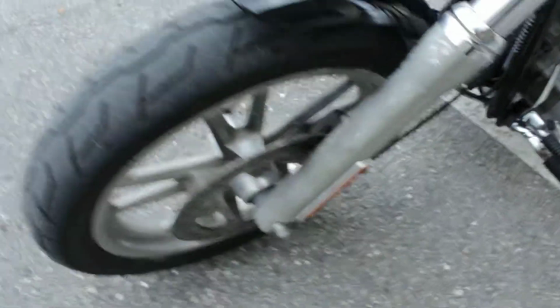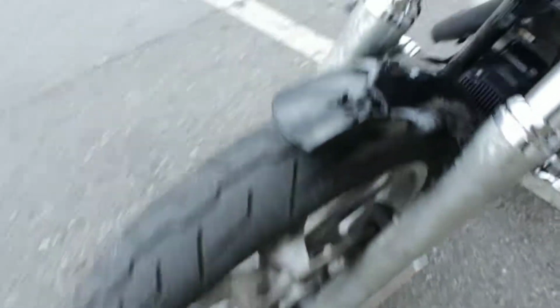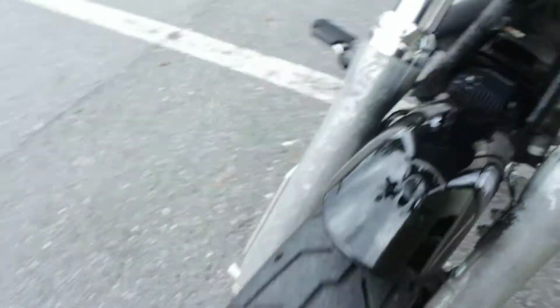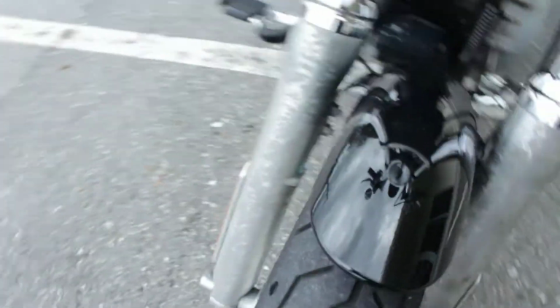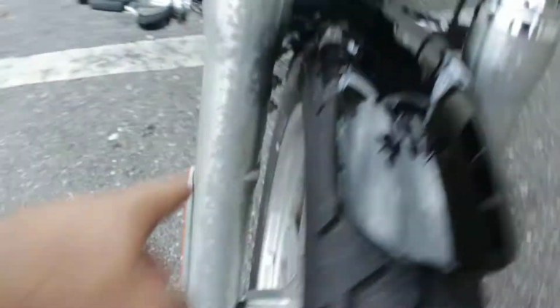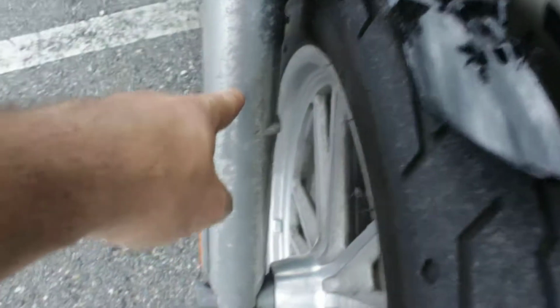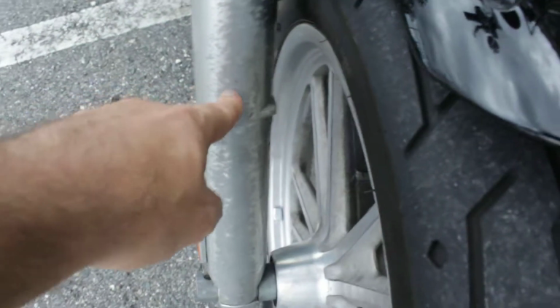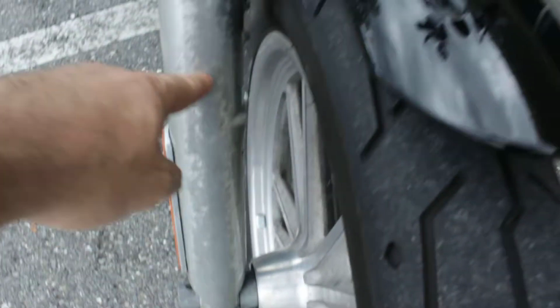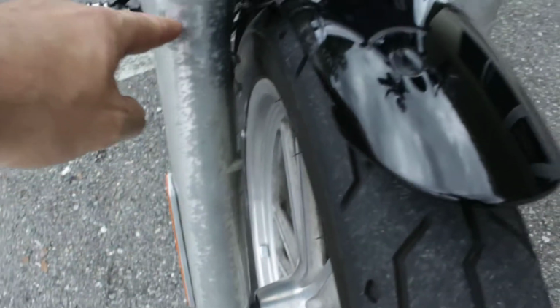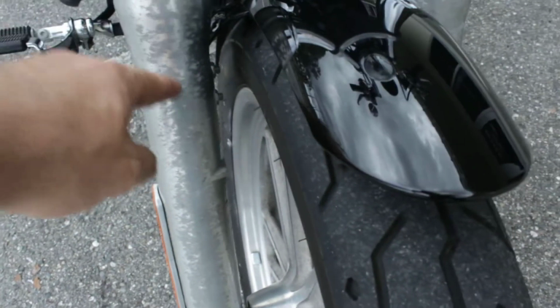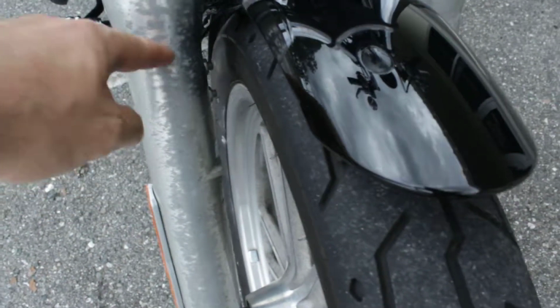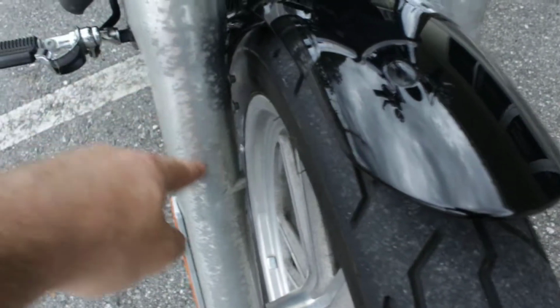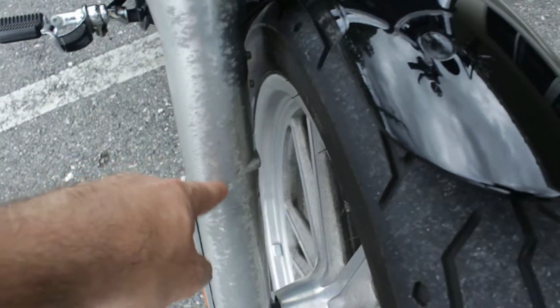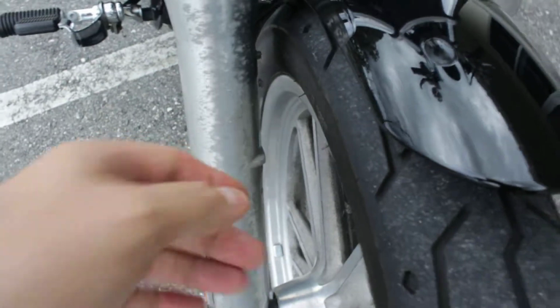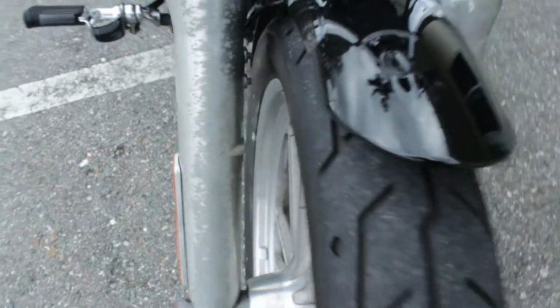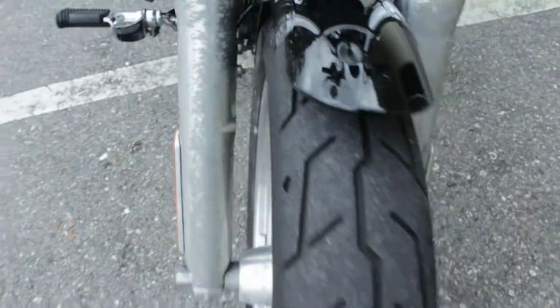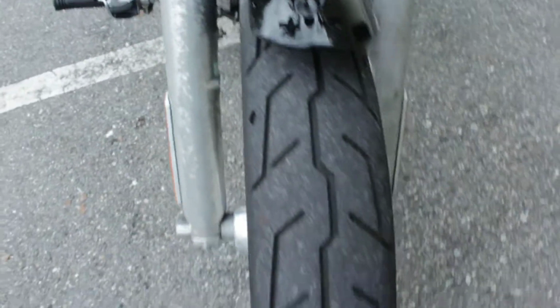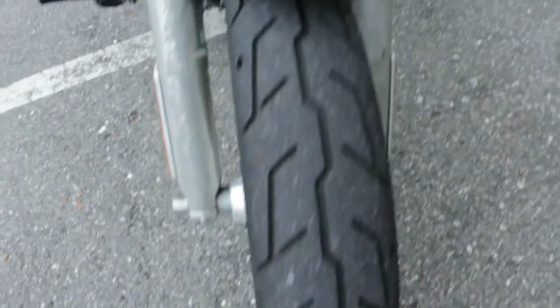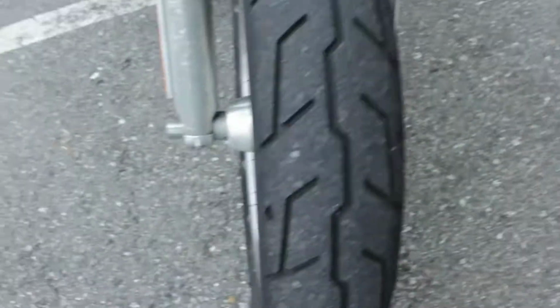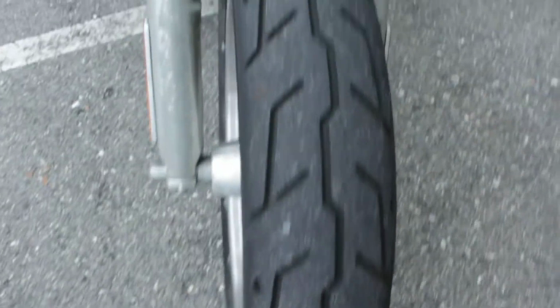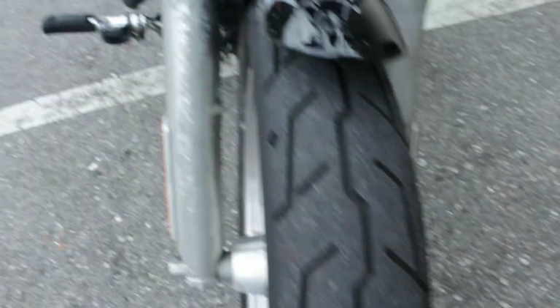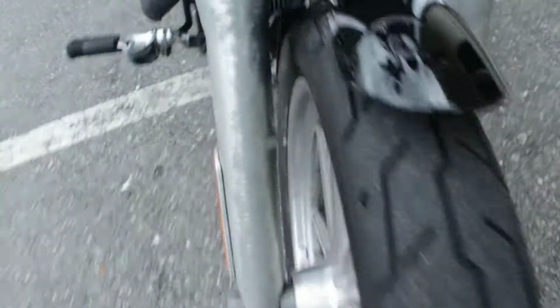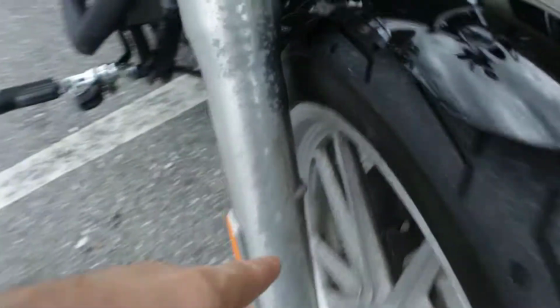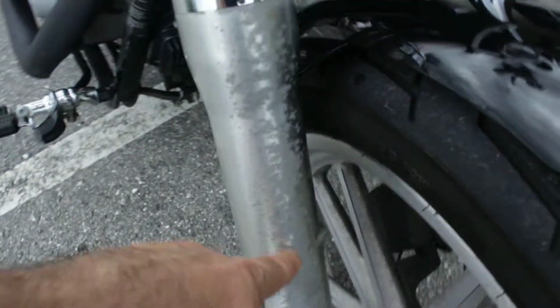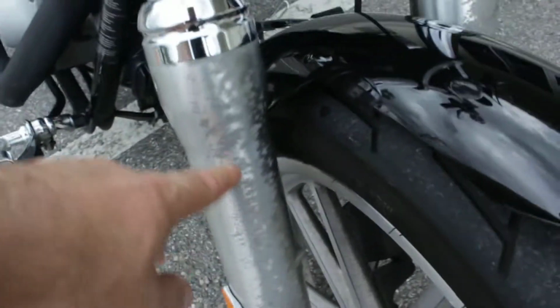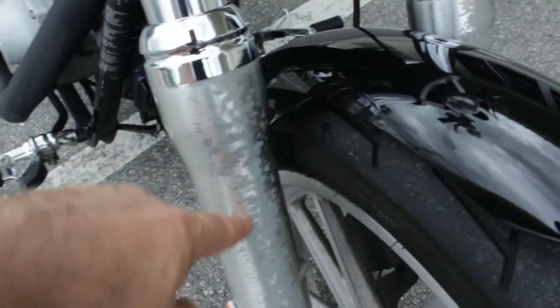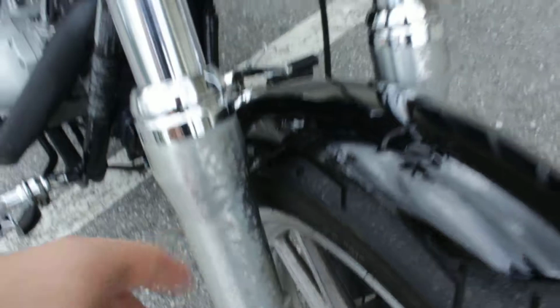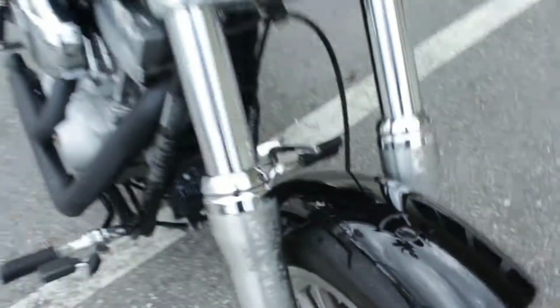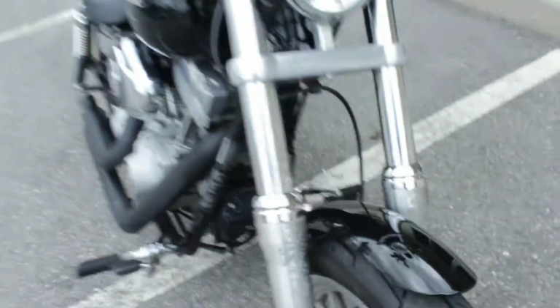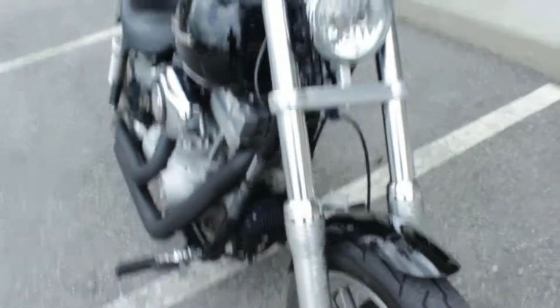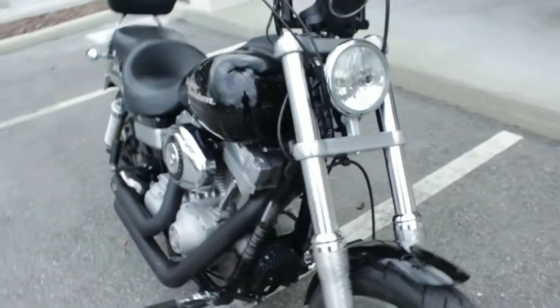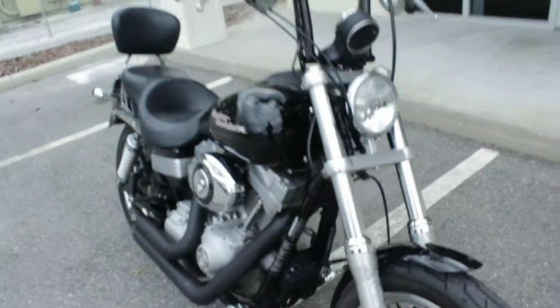It has some corrosion here on the front forks. It's pretty standard down here in Florida. You can easily clean these up — there's a lot of videos on YouTube showing how to do that.